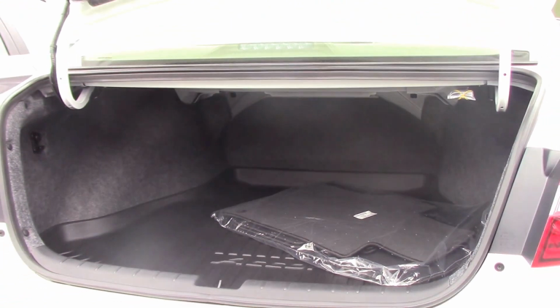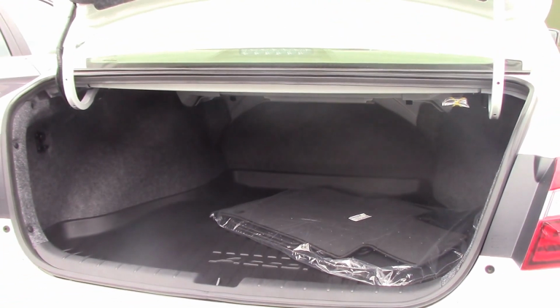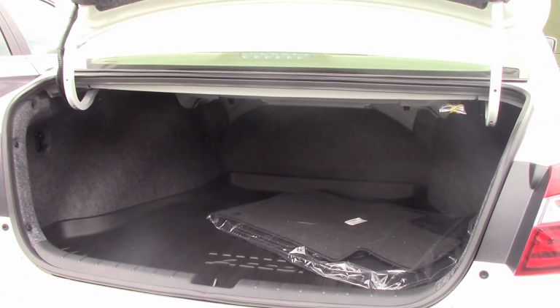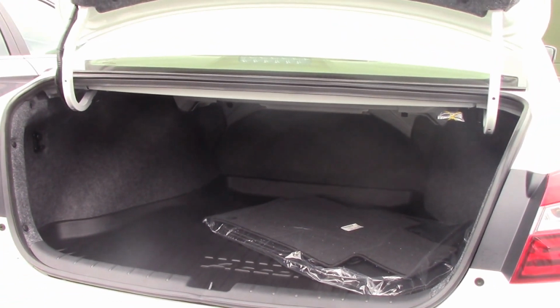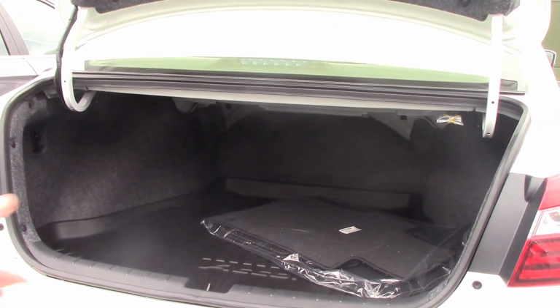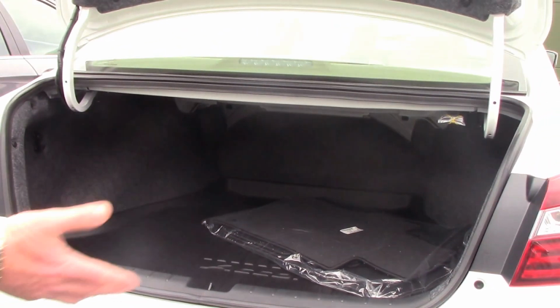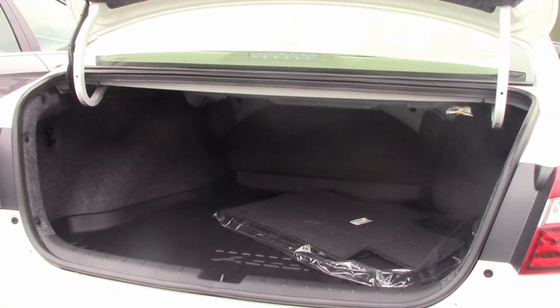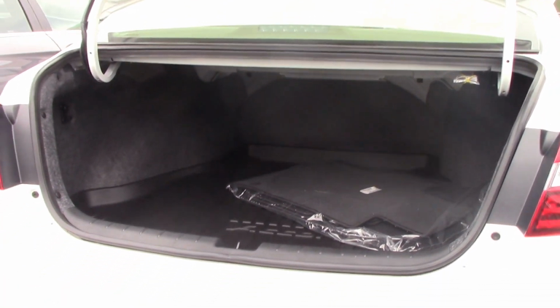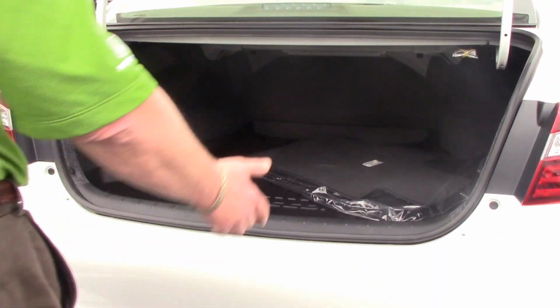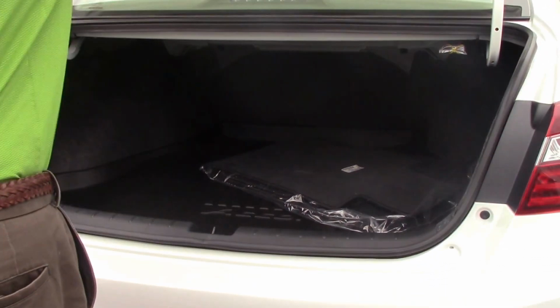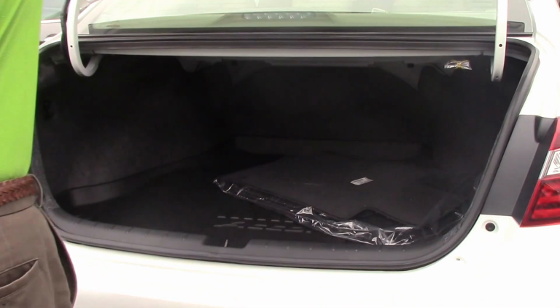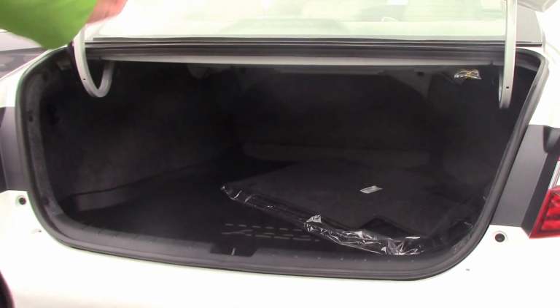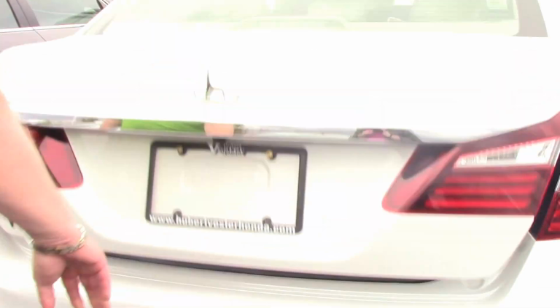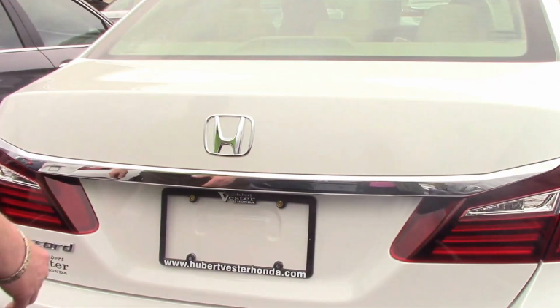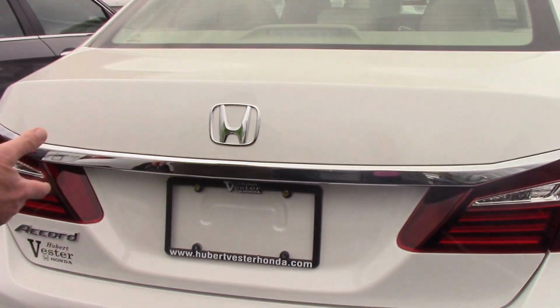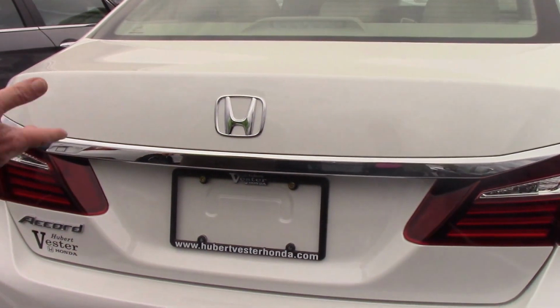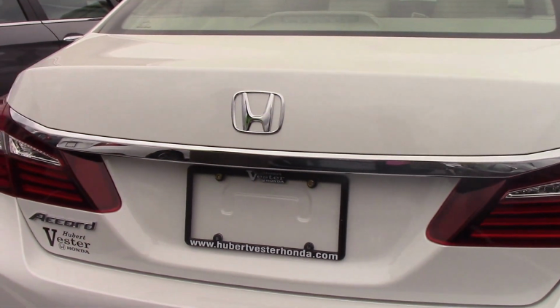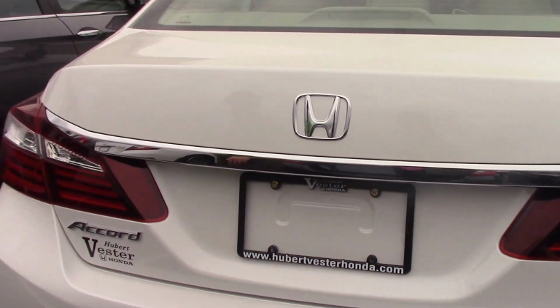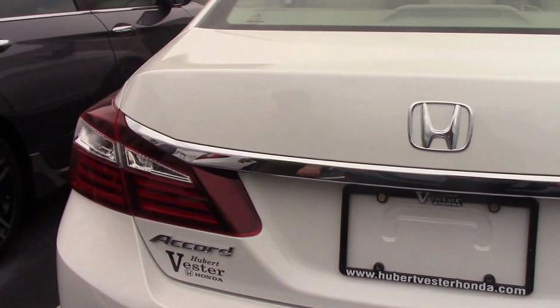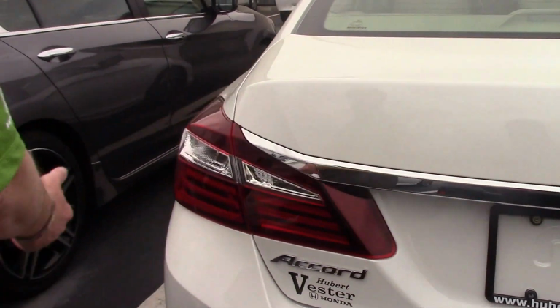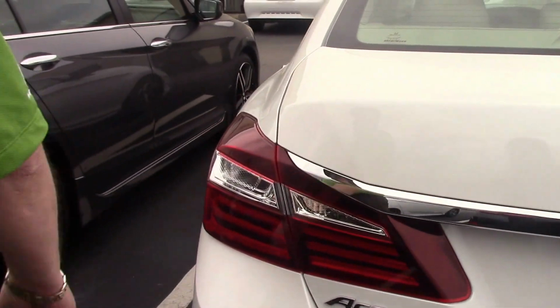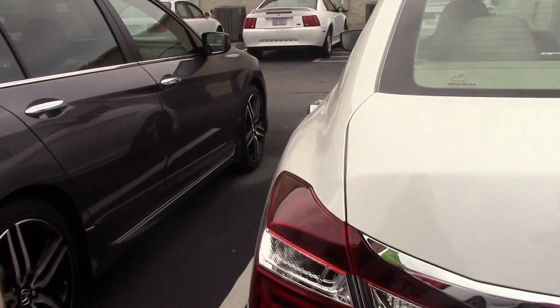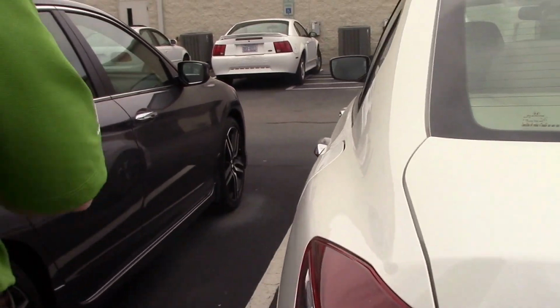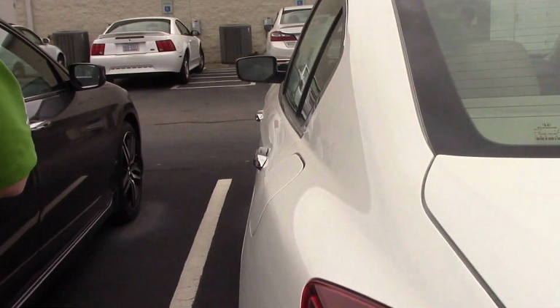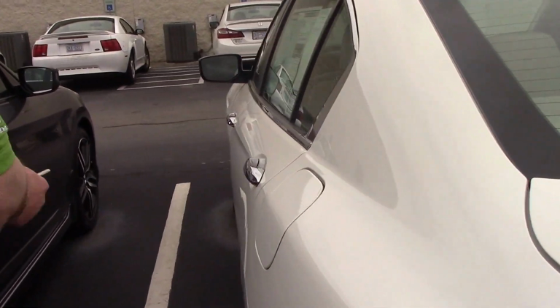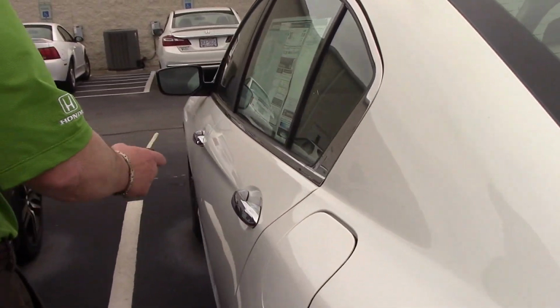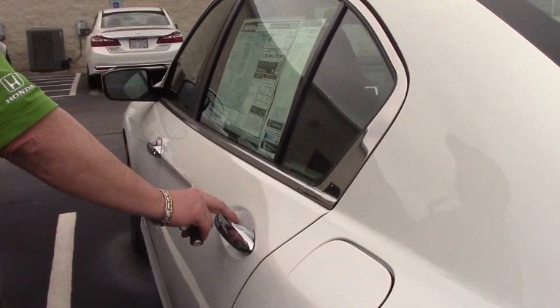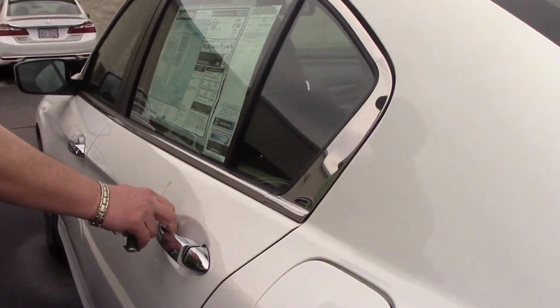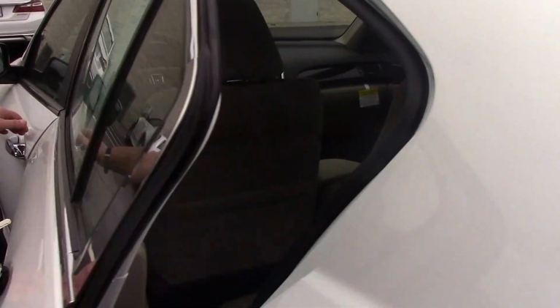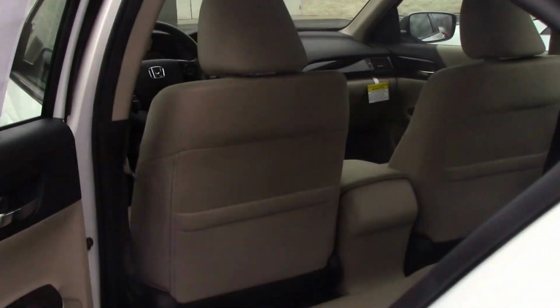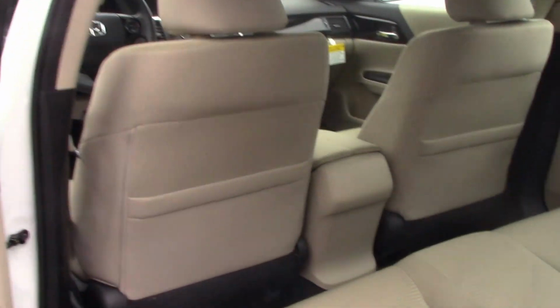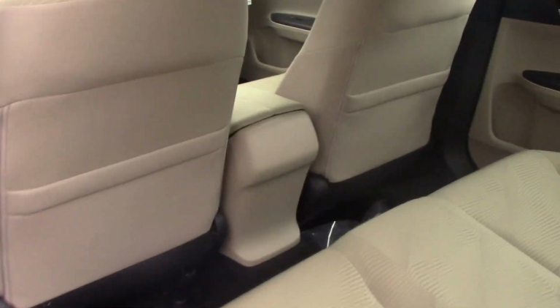It has the fold-down back seat, chrome accents along the bottom. It's solid. It's got a backup camera on this vehicle, which I'll show you on the inside. Come on in — I'll show you a few of the features on the inside.